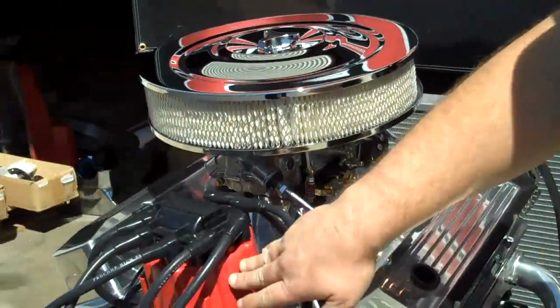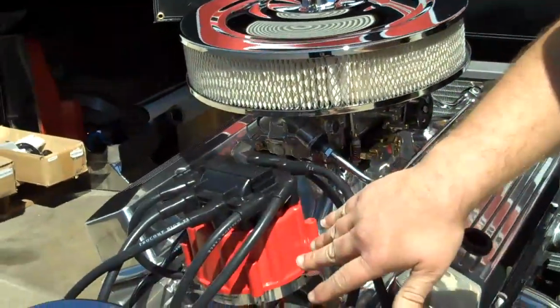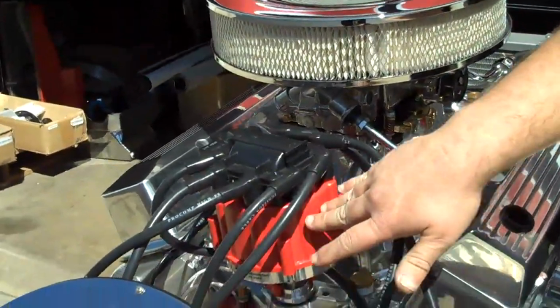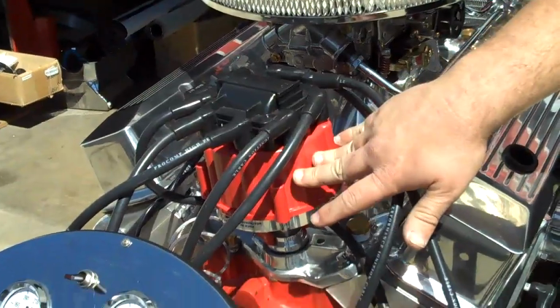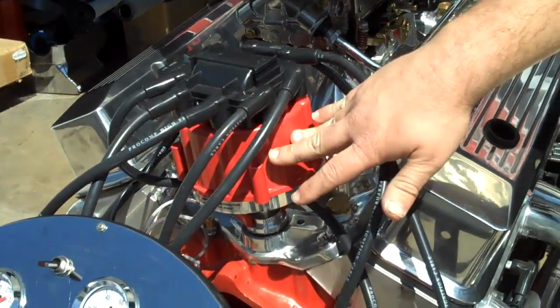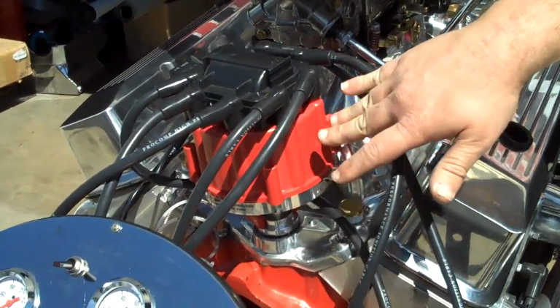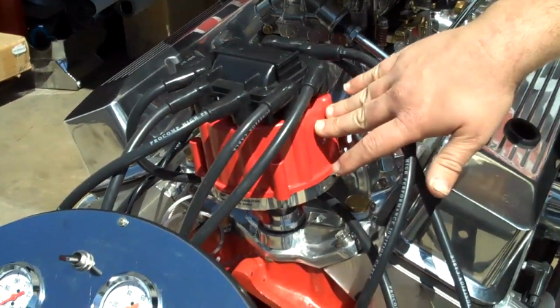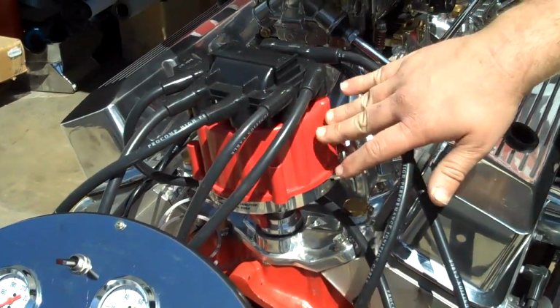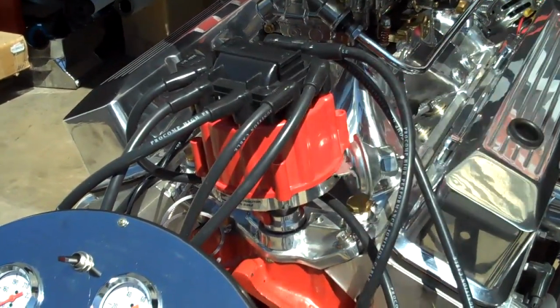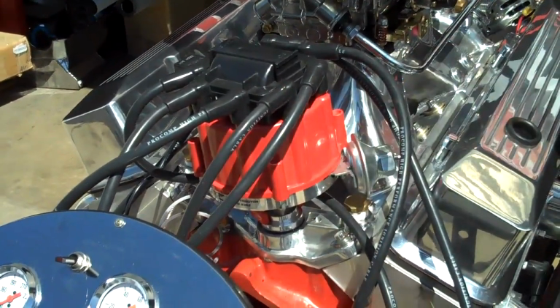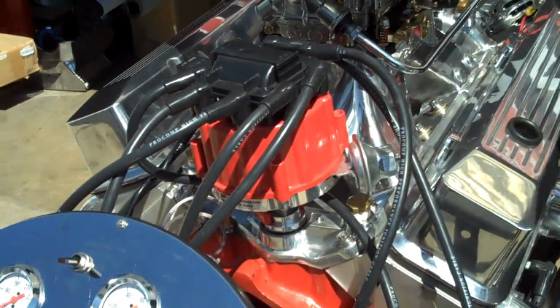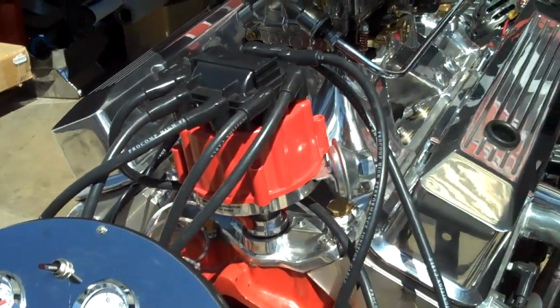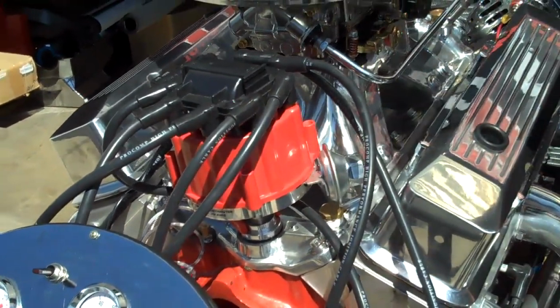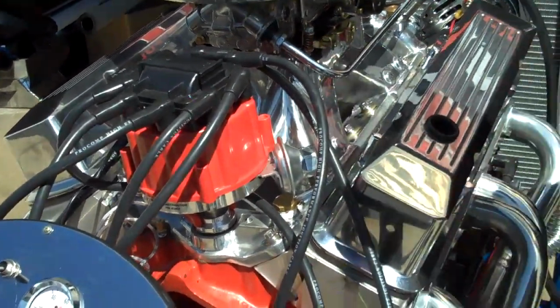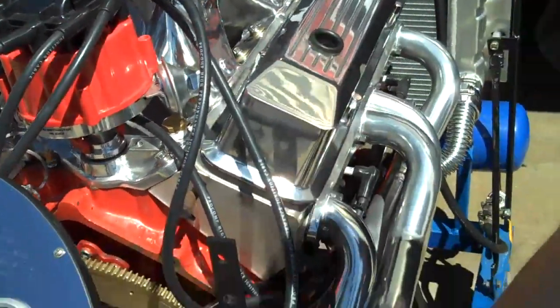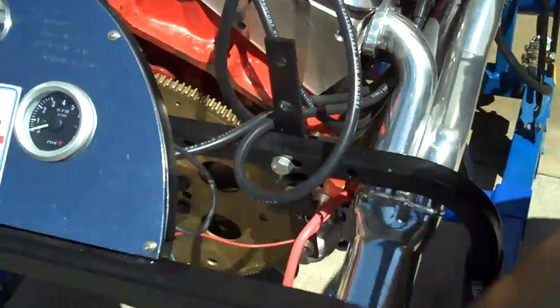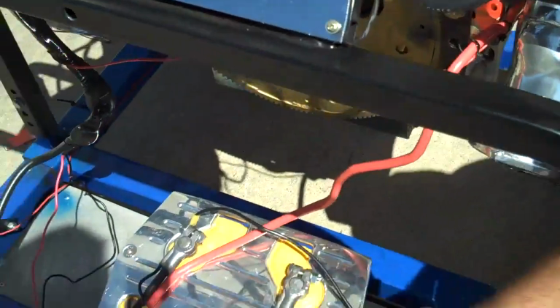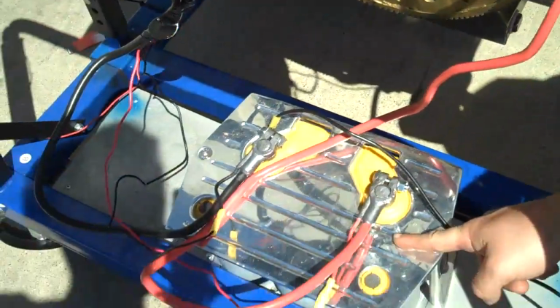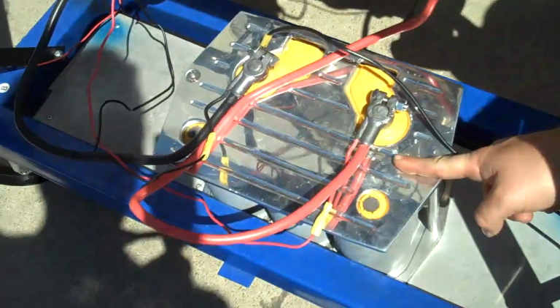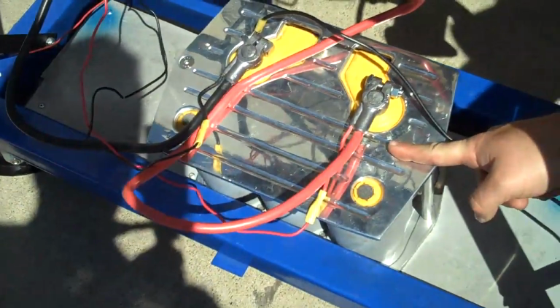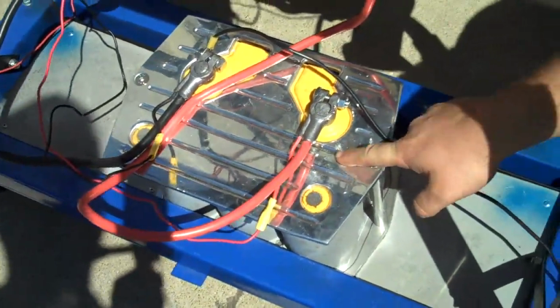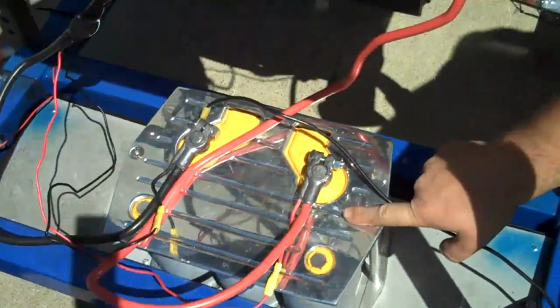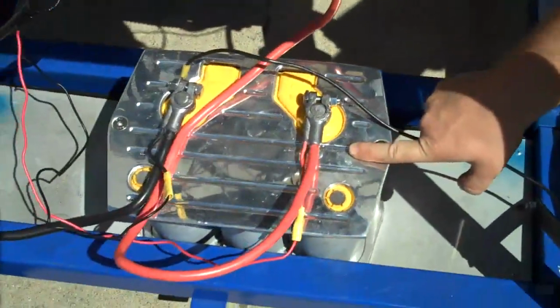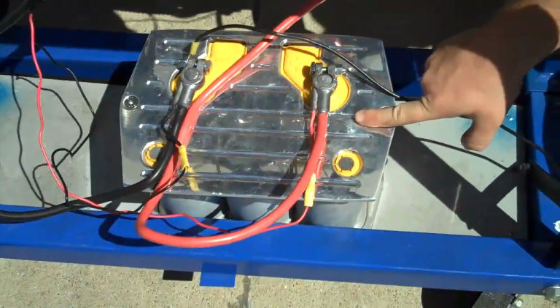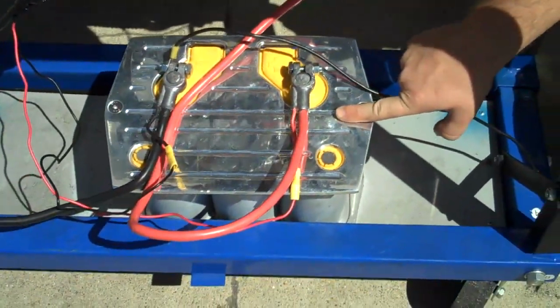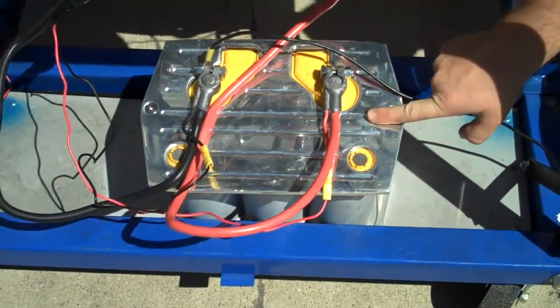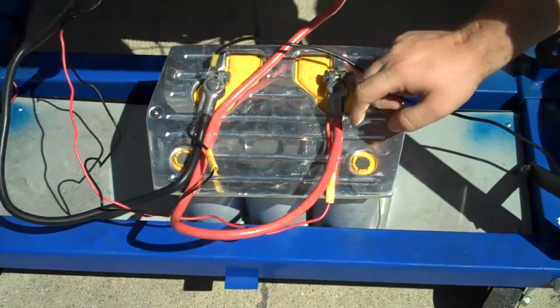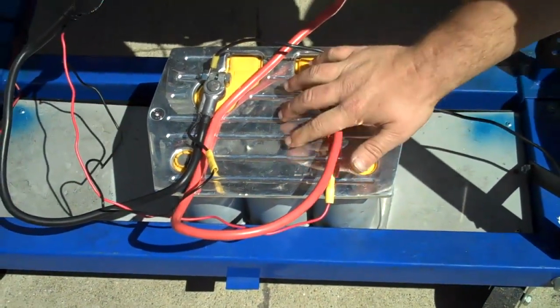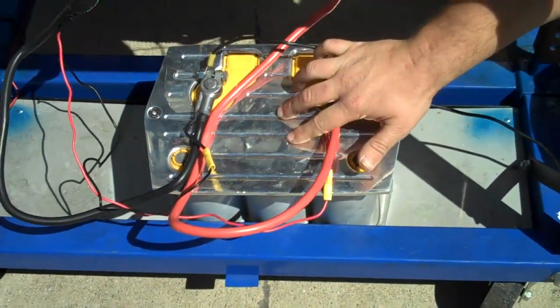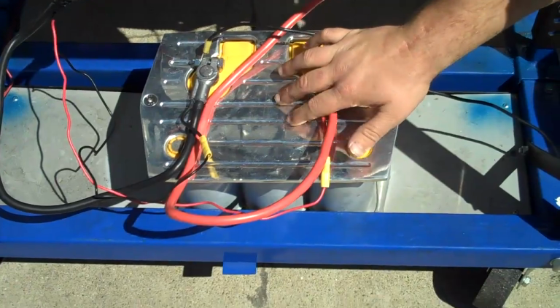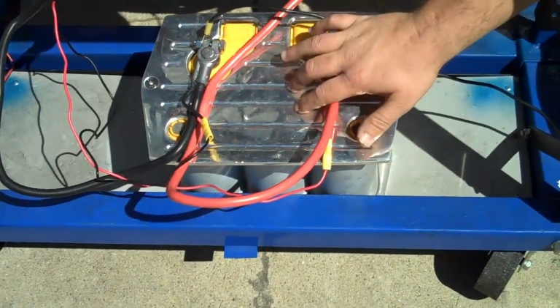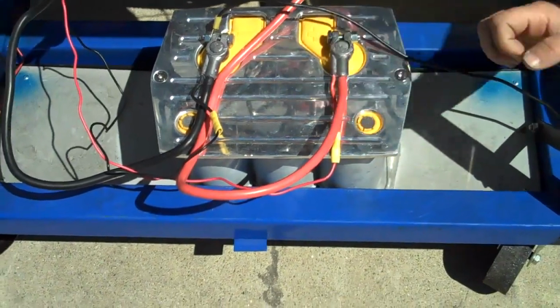Got our HEI distributor, part number 6001 — it's good for up to 65K. Got our Optima battery trays for group 38 or 78 batteries. All of this is polished; we got them in chrome as well.